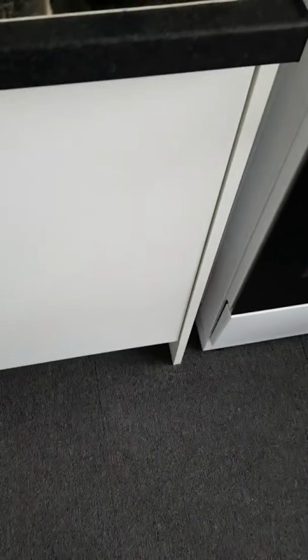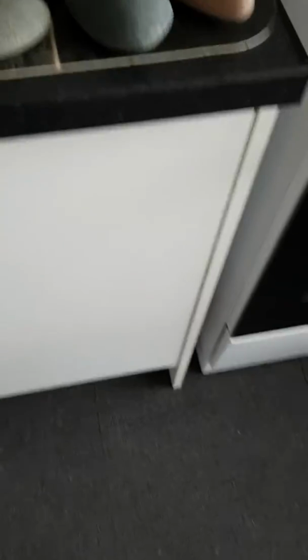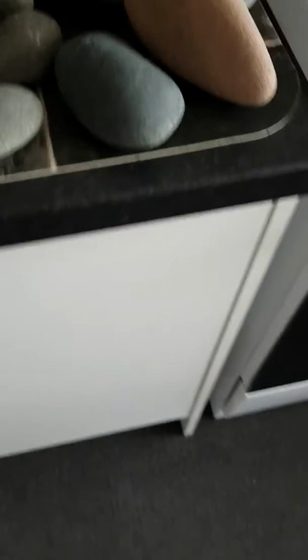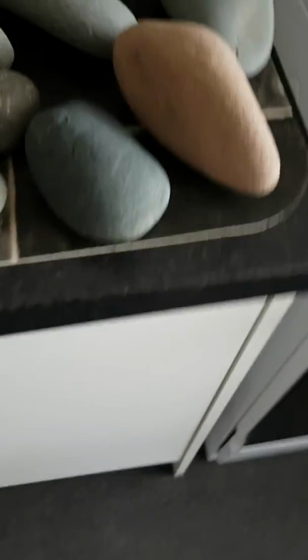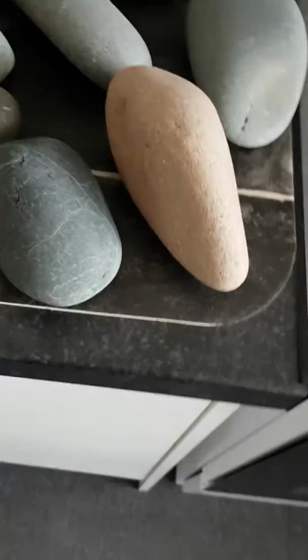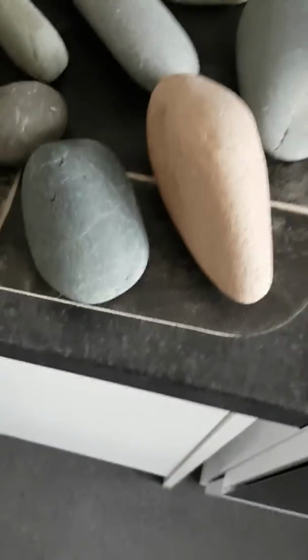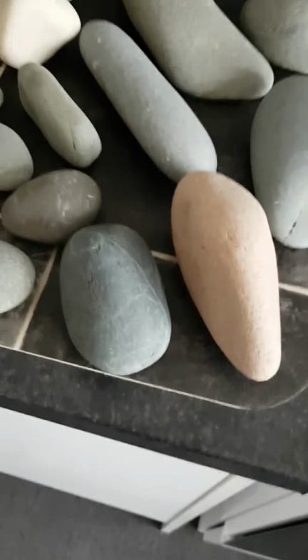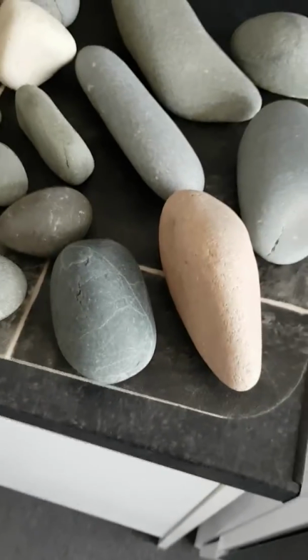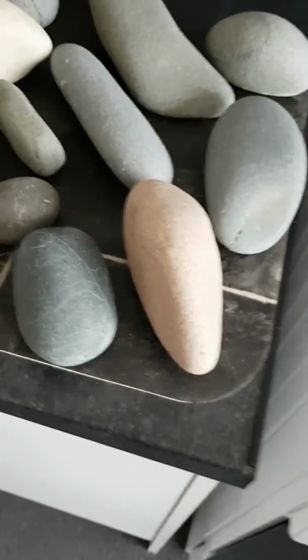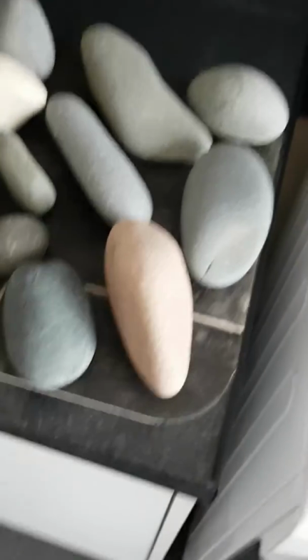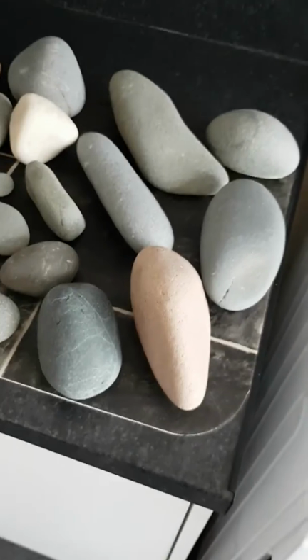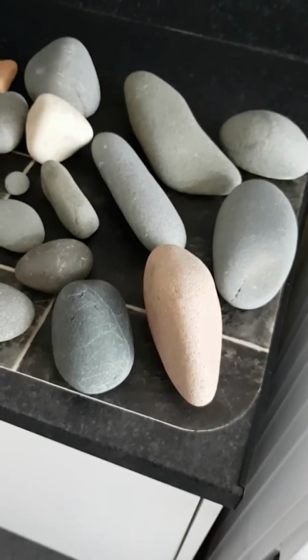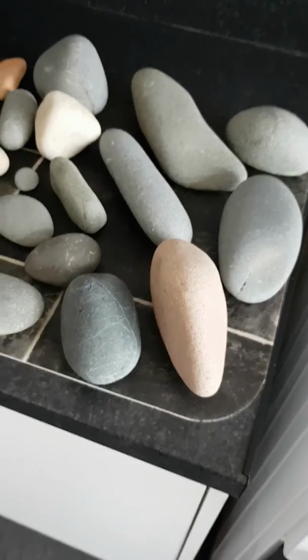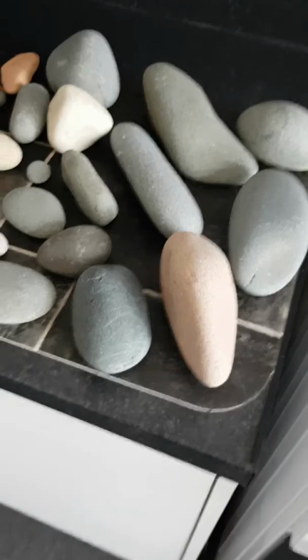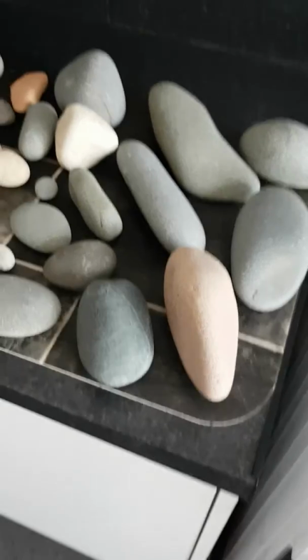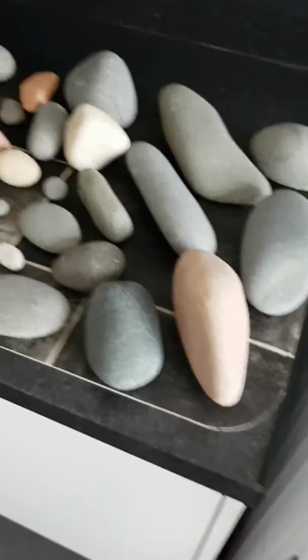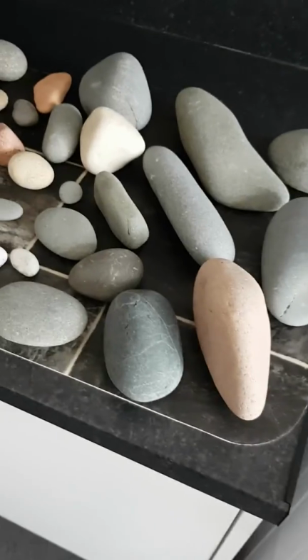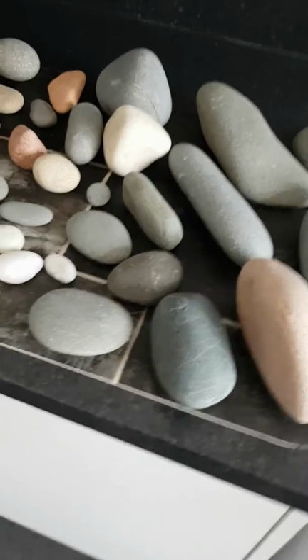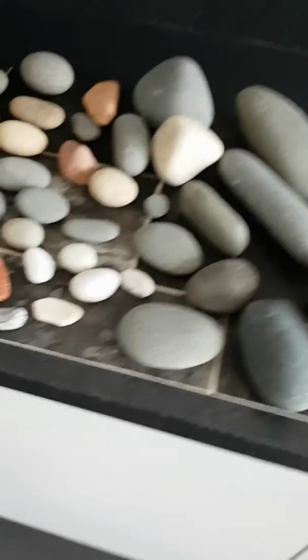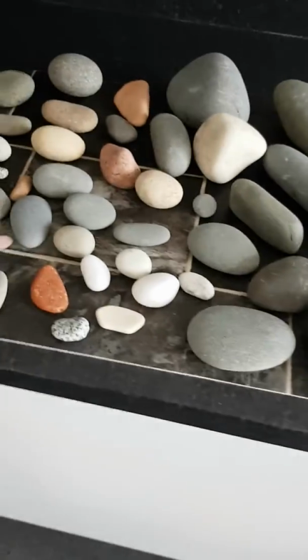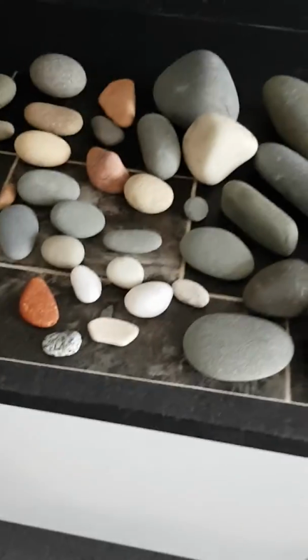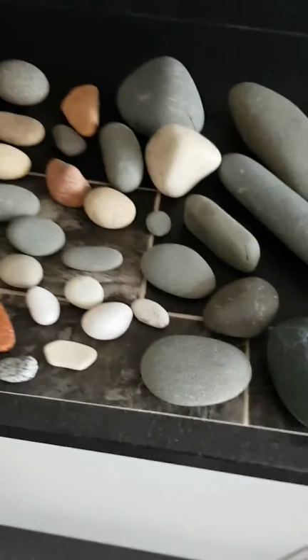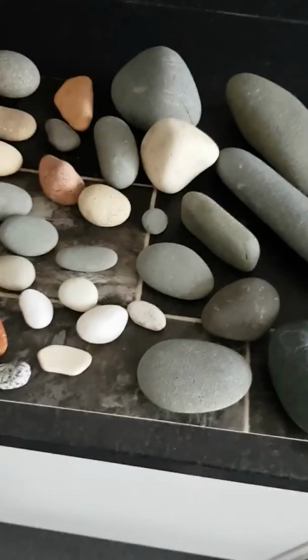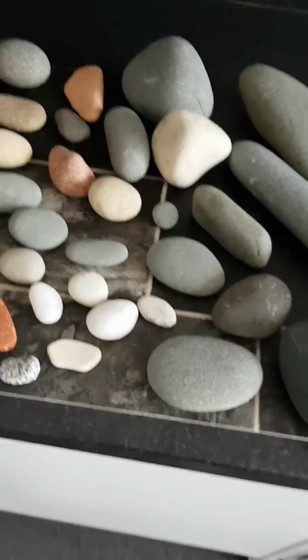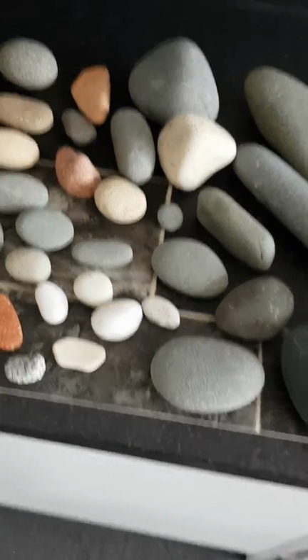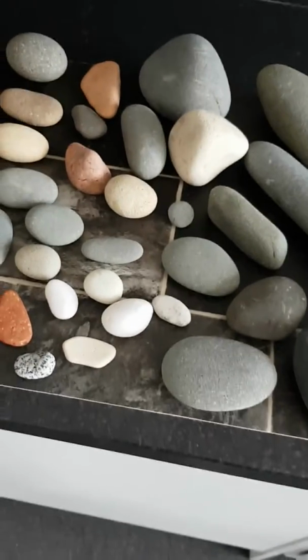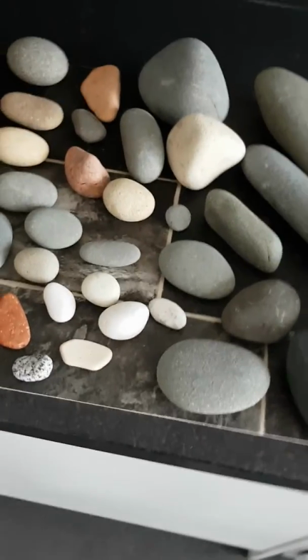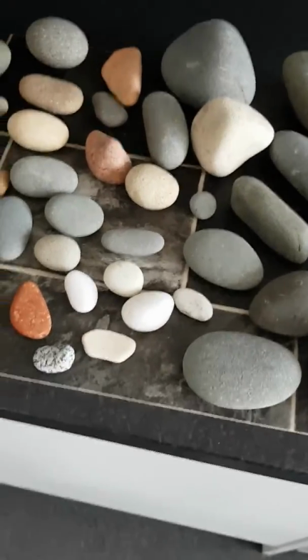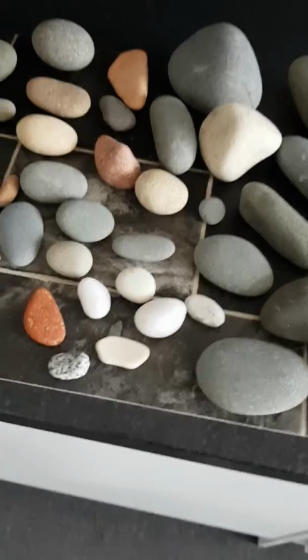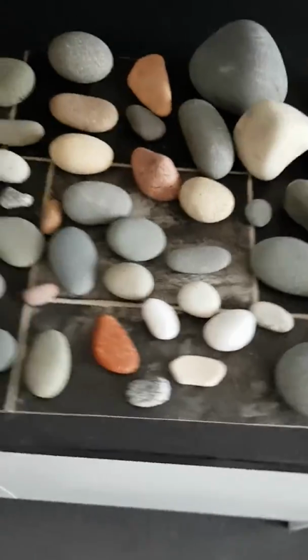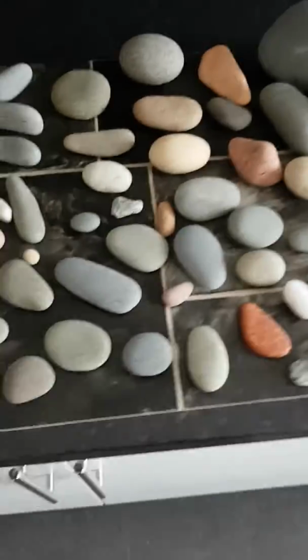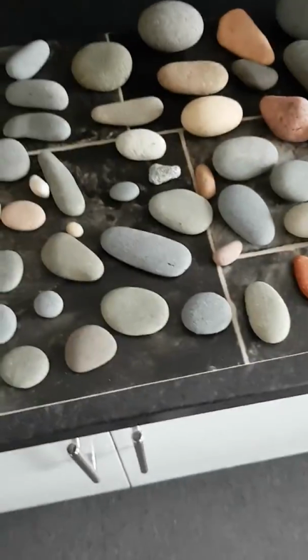Good morning, Diana here. How is everybody today? Just a quick short video to show the craft groups all my pebbles here.